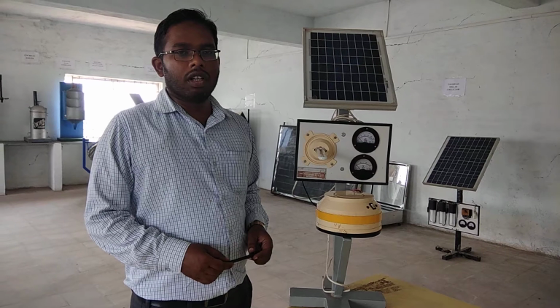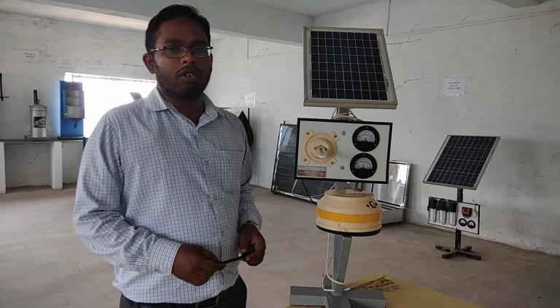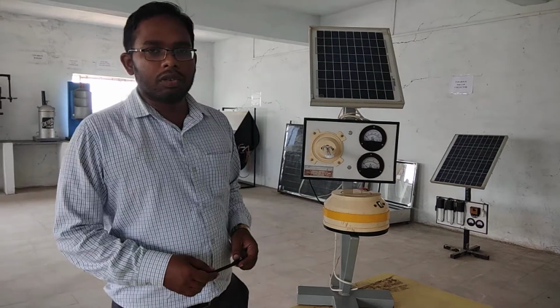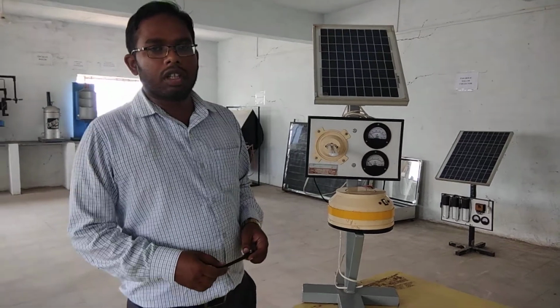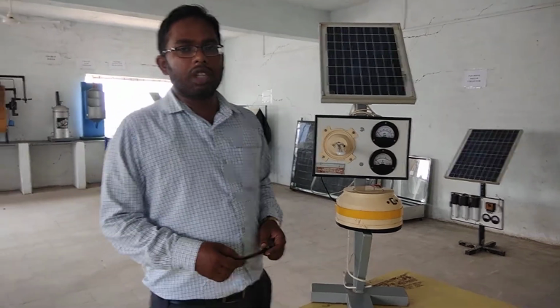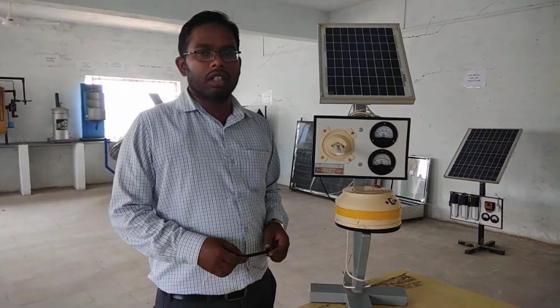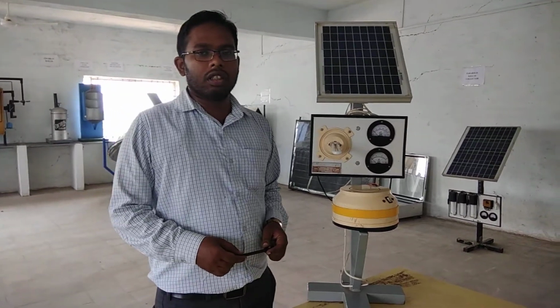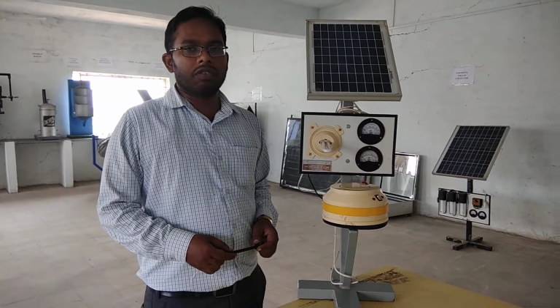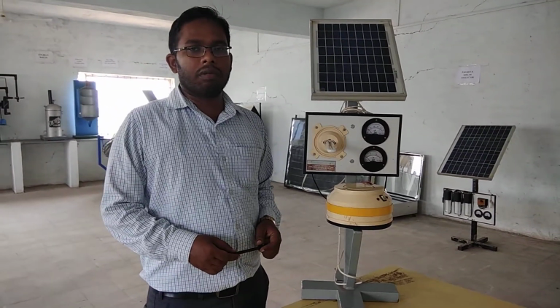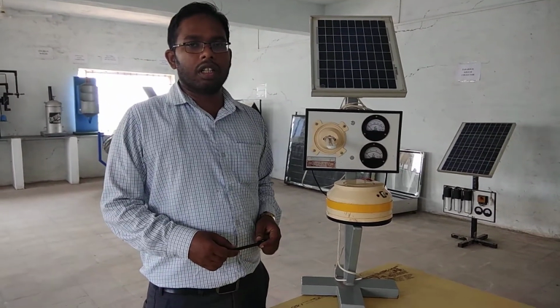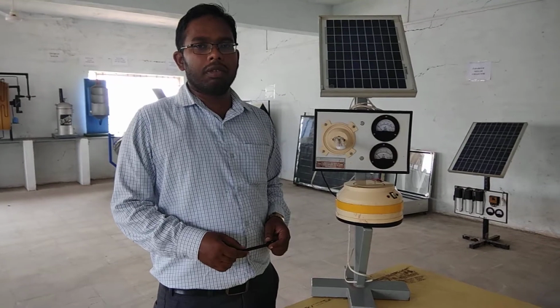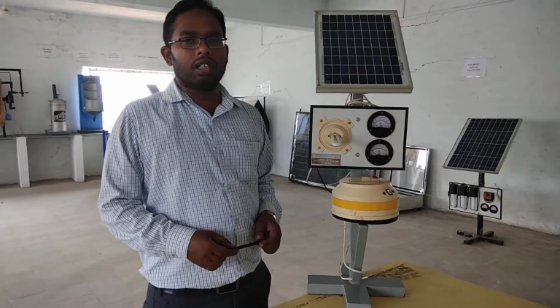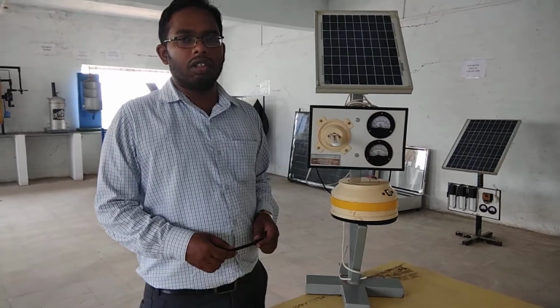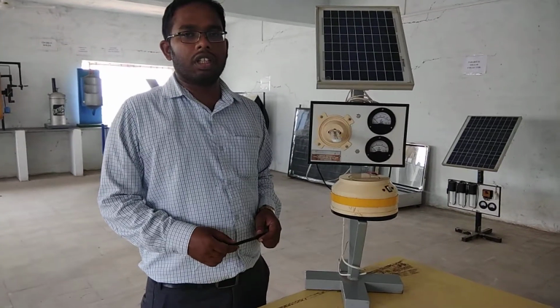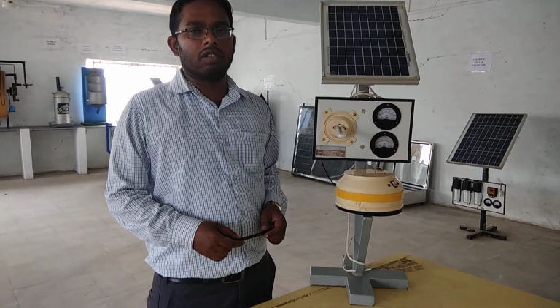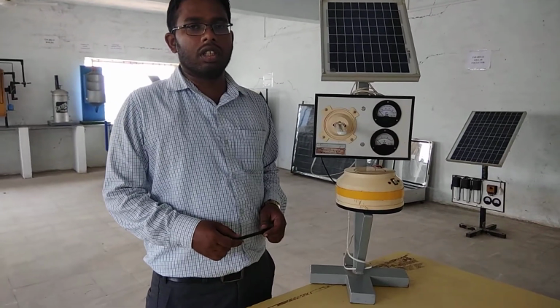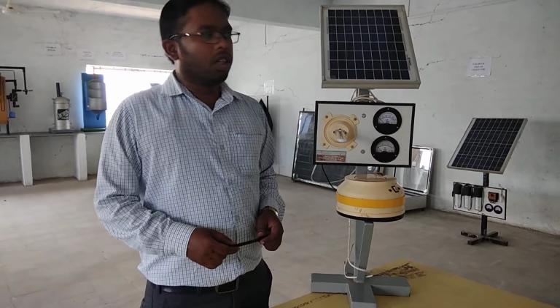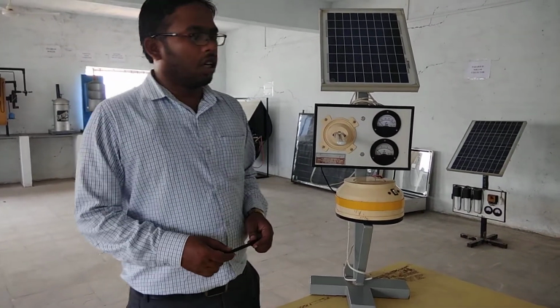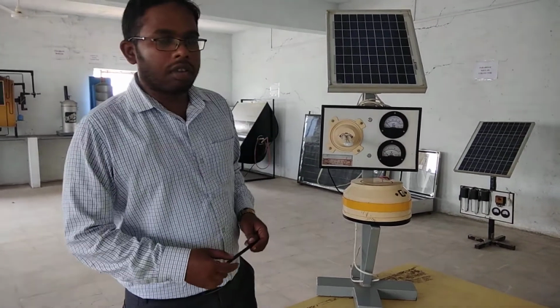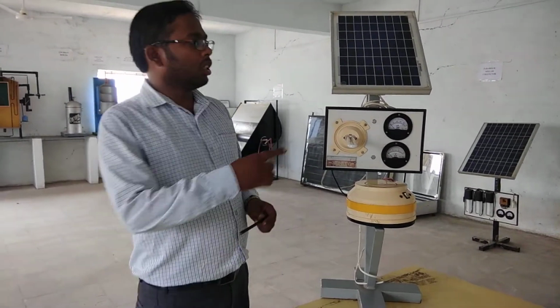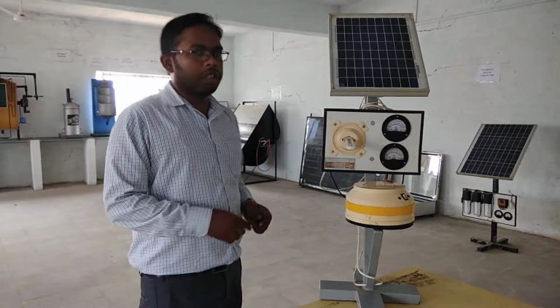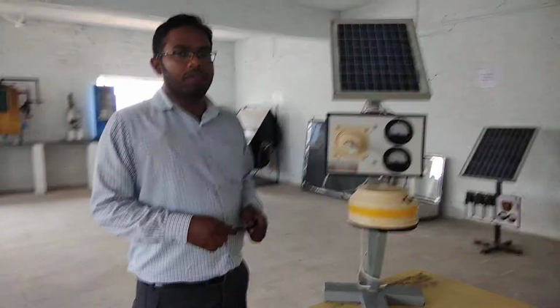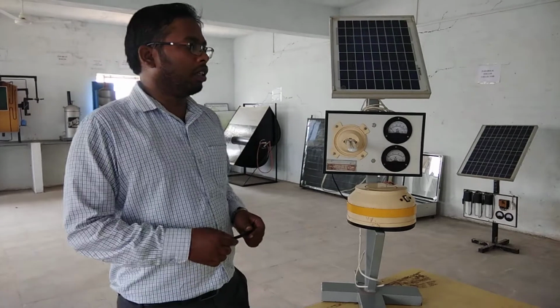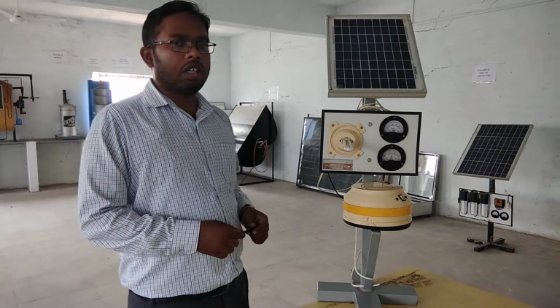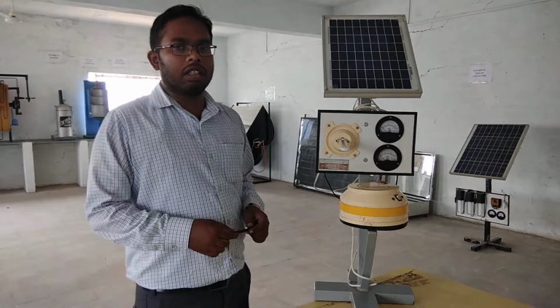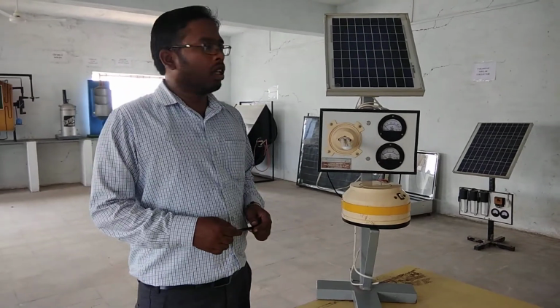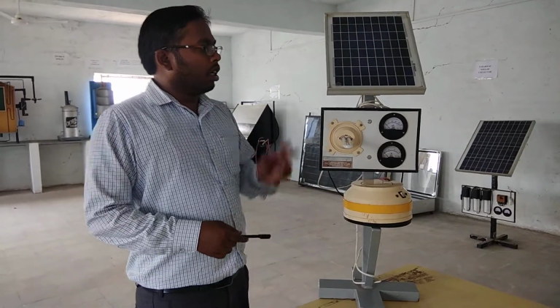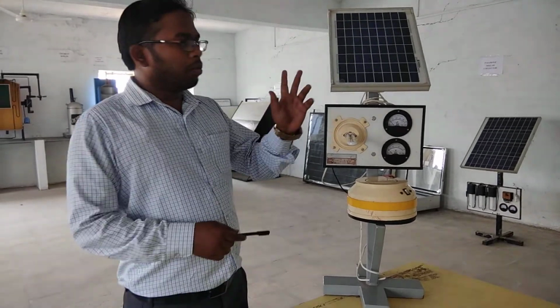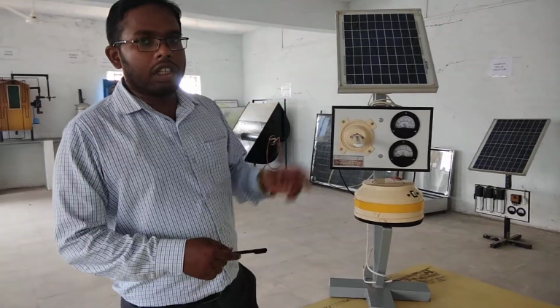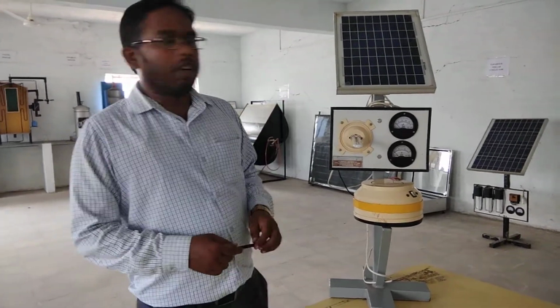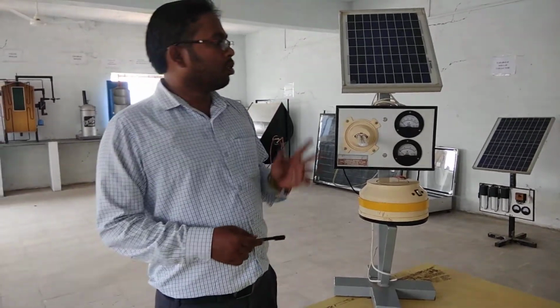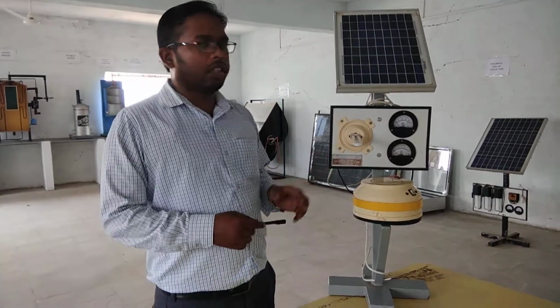Good morning dear students. I am Shantar Prasad, Assistant Professor from the Mechanical Department, Bhavati College of Engineering and Technology. Our today's topic is Flat Plate Solar Collector. Now we will study about the Flat Plate Solar Collector.